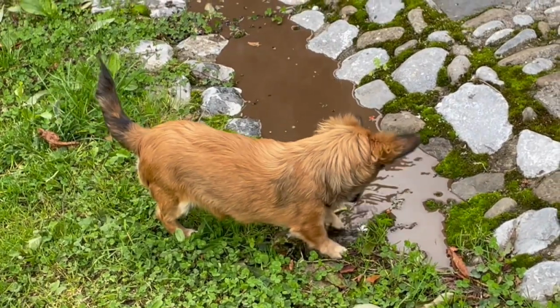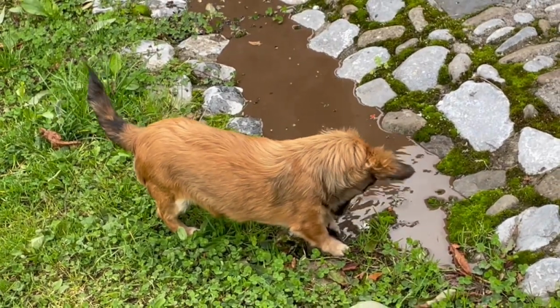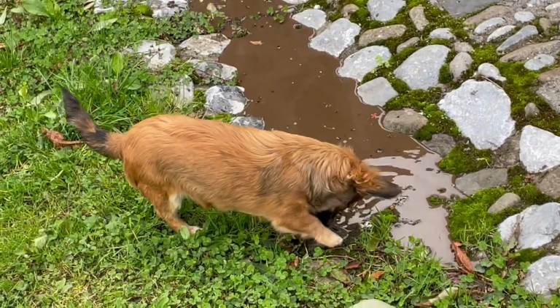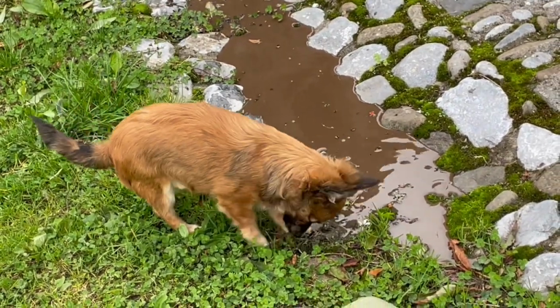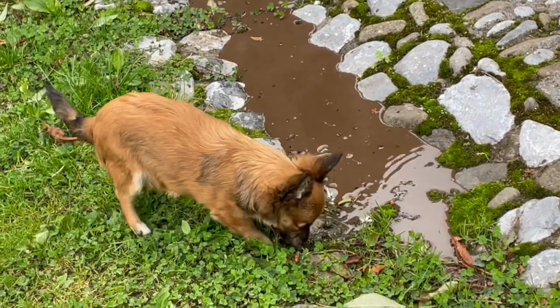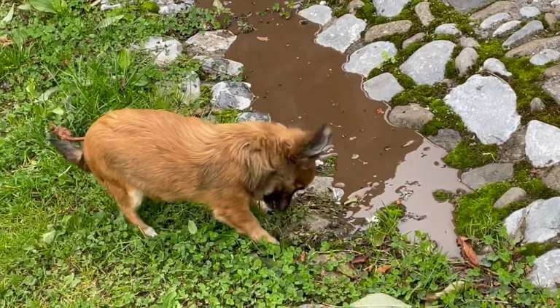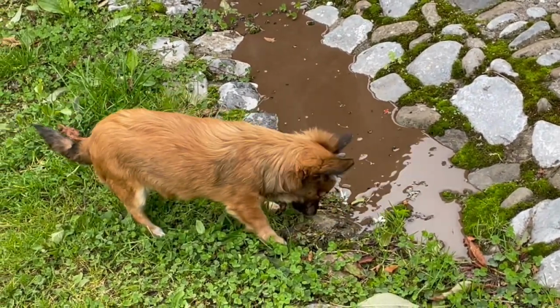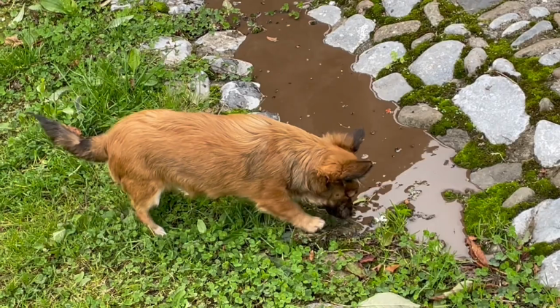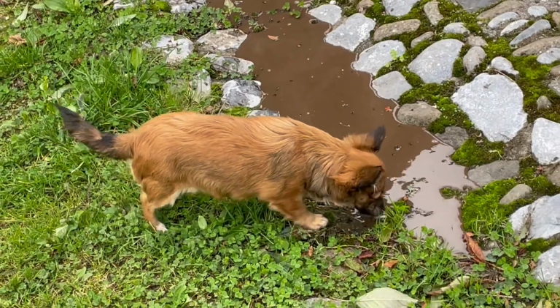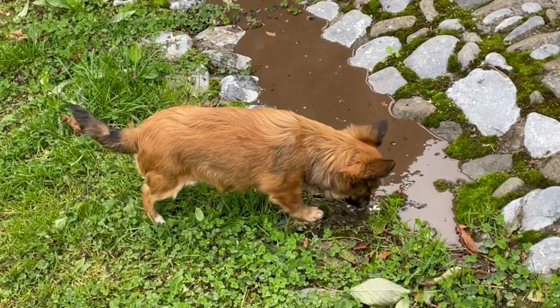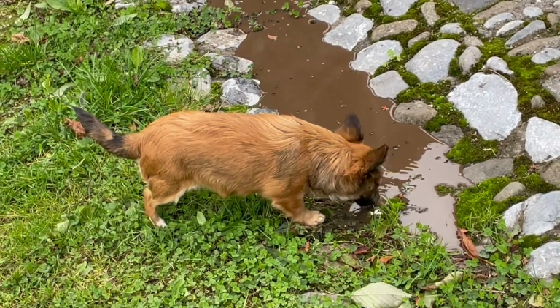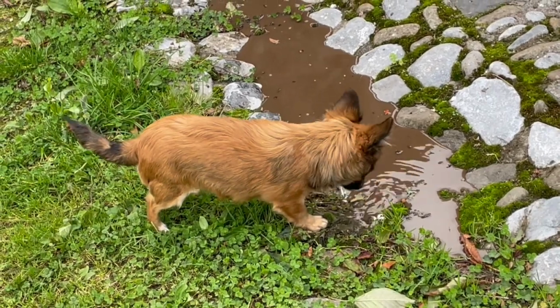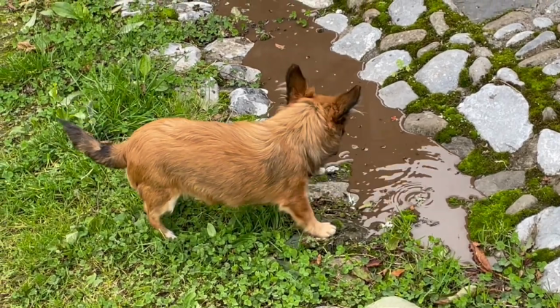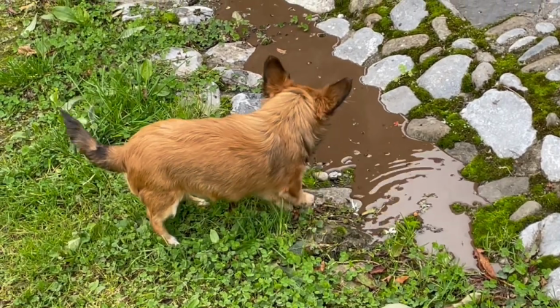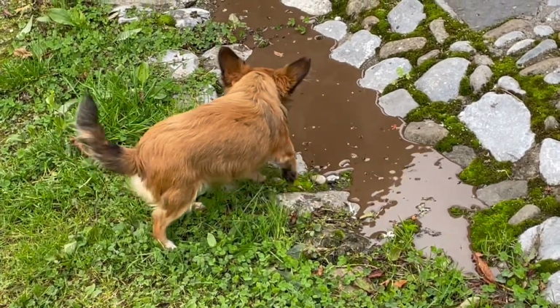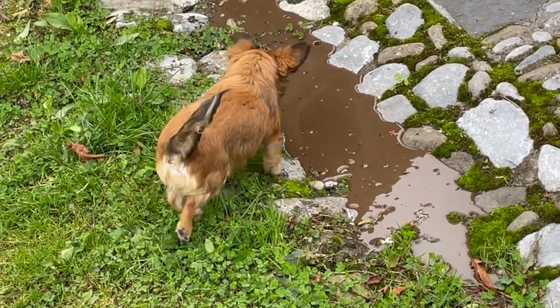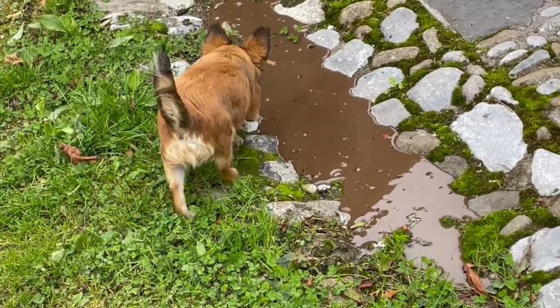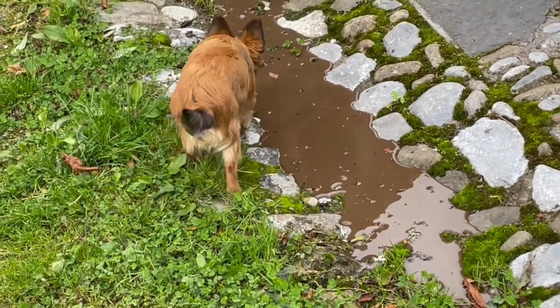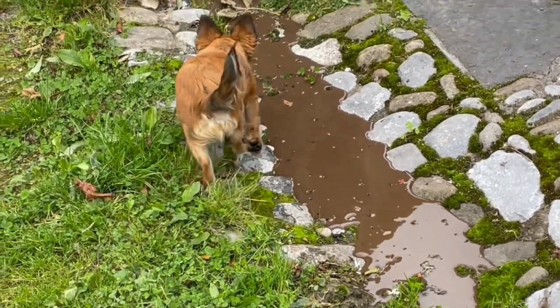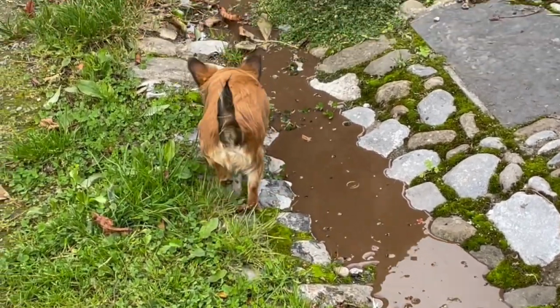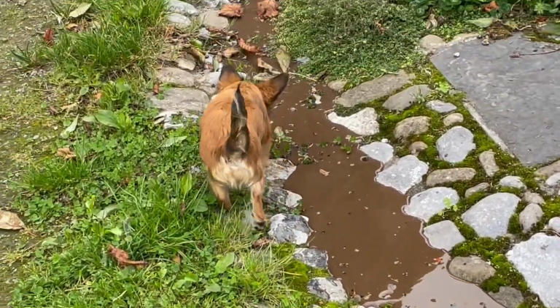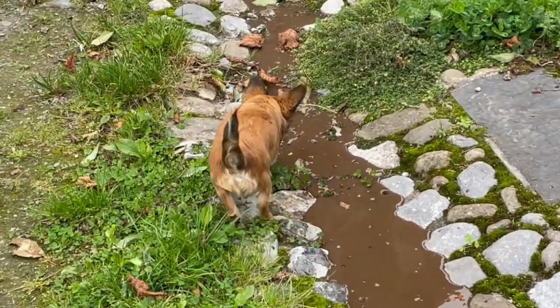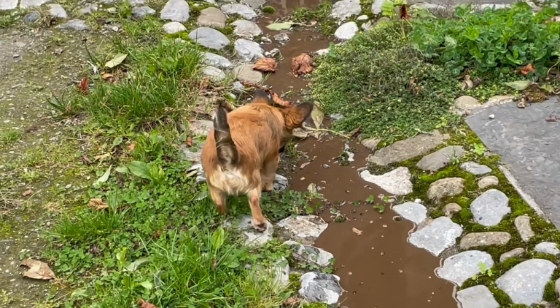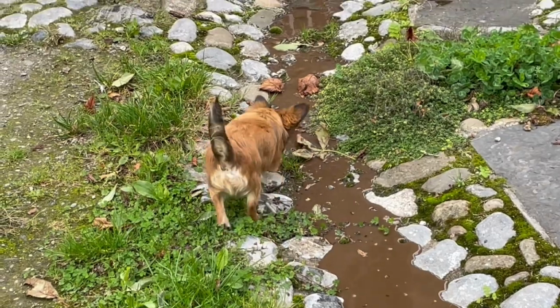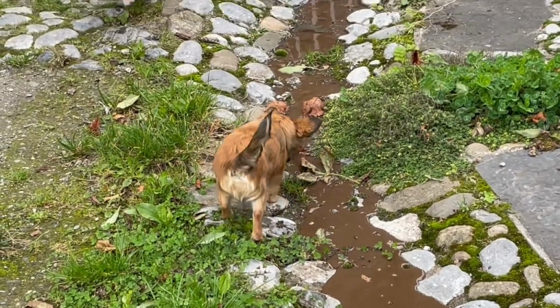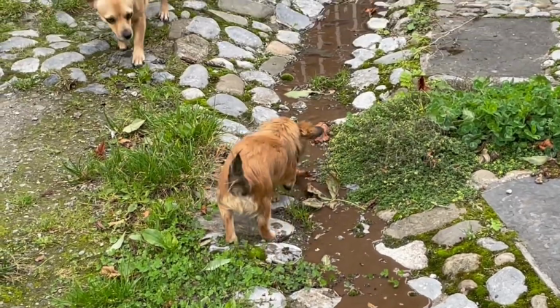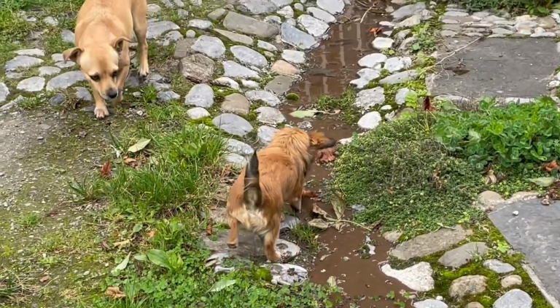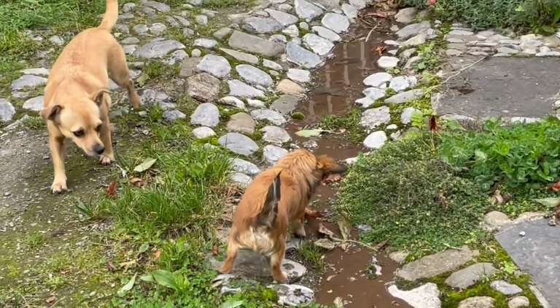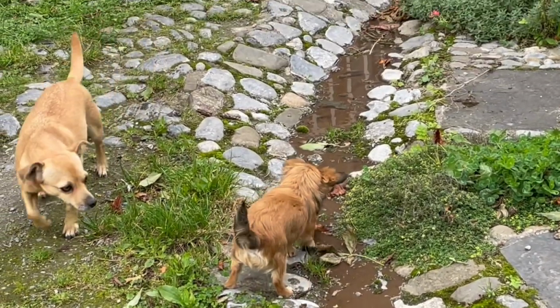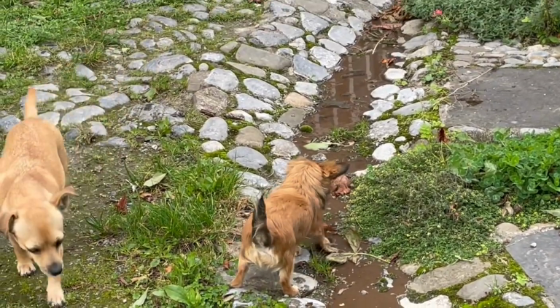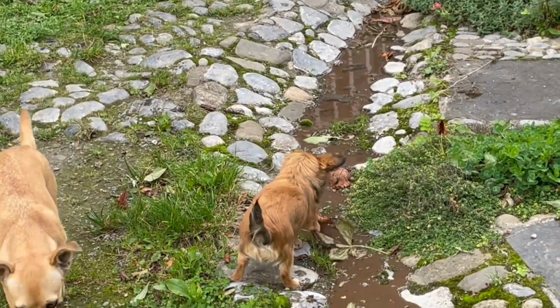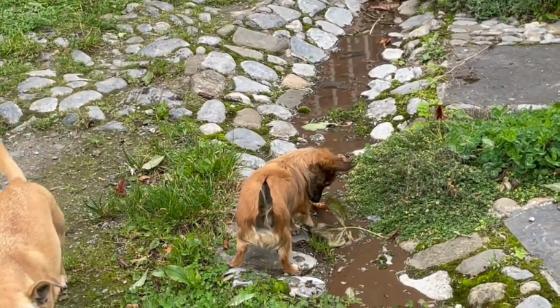Look at a bucket of dirty water from cleaning up with gardening, and Java's finding it very interesting as it flows along the drainage ditch.